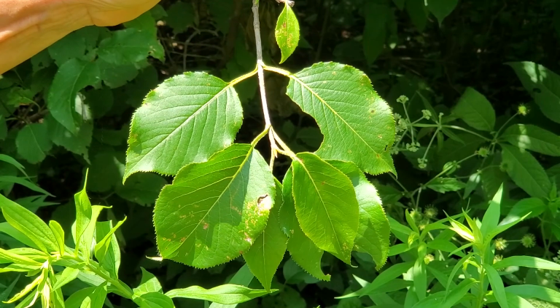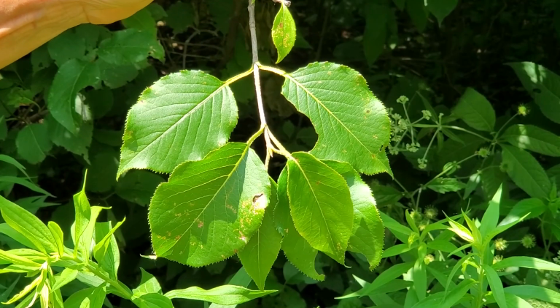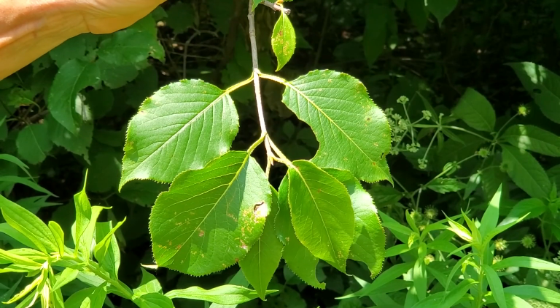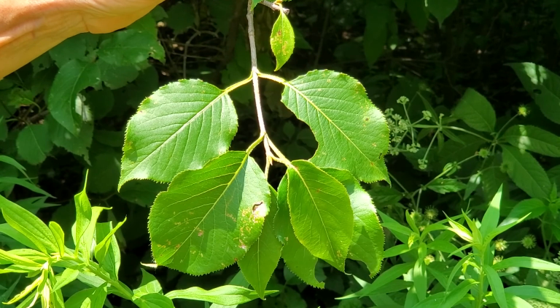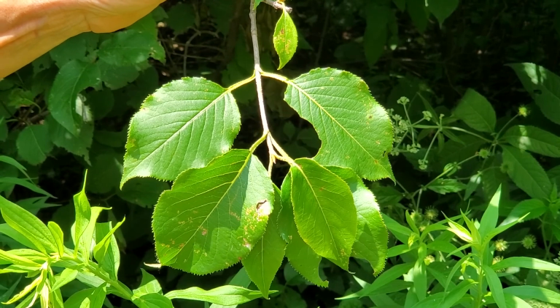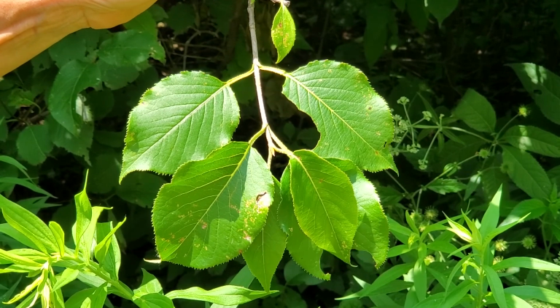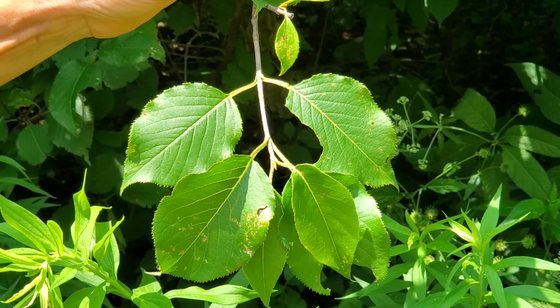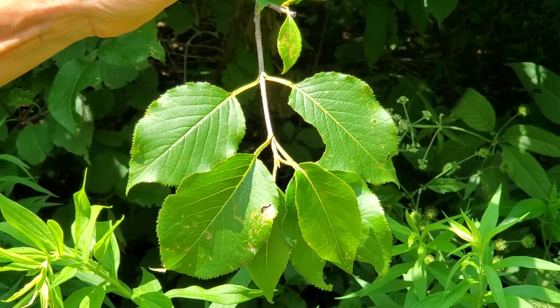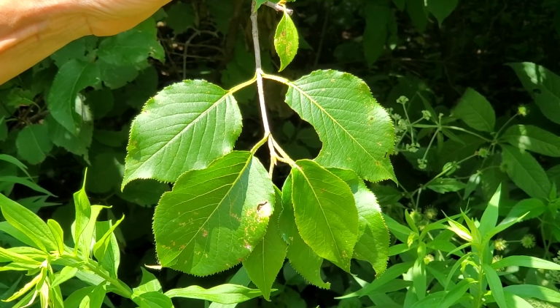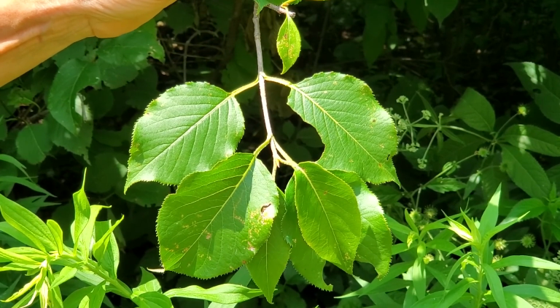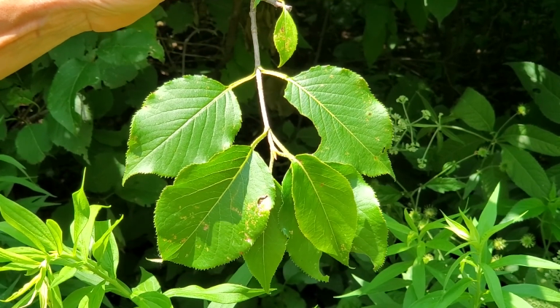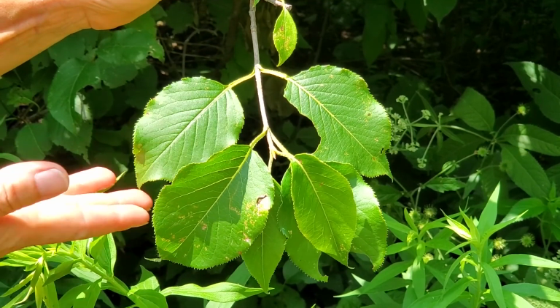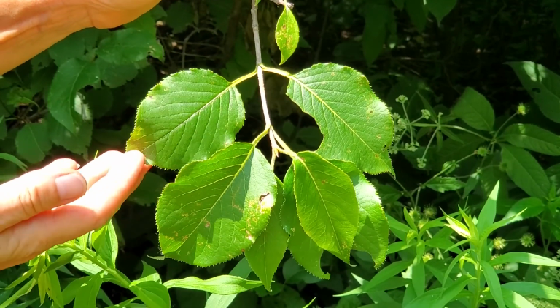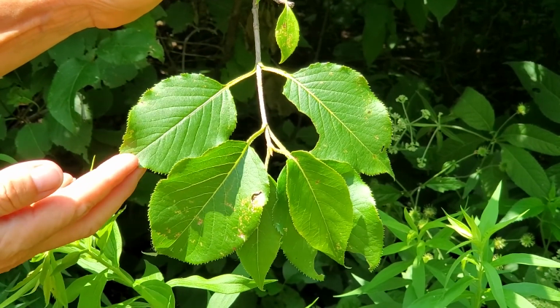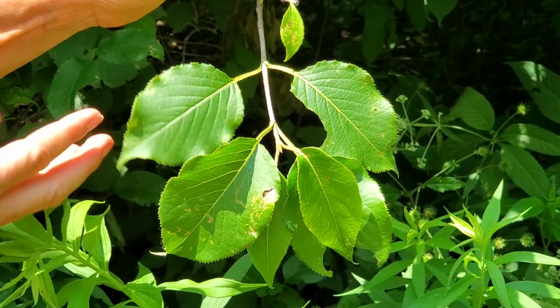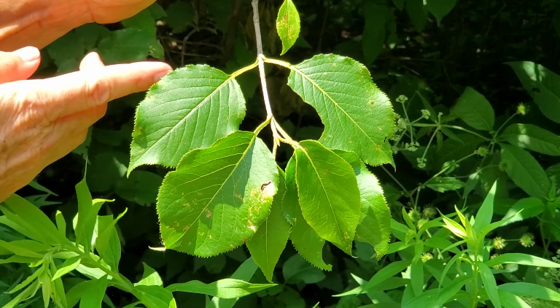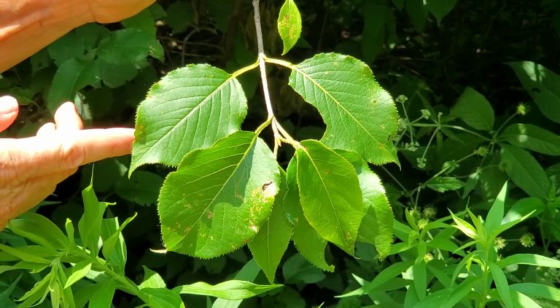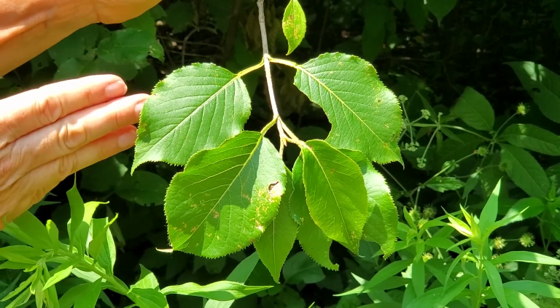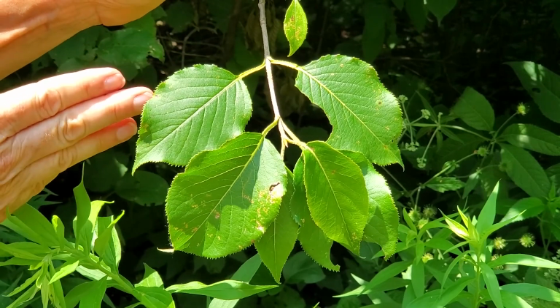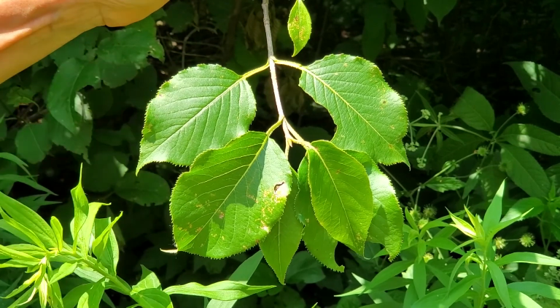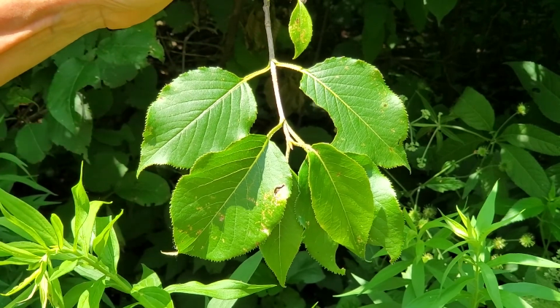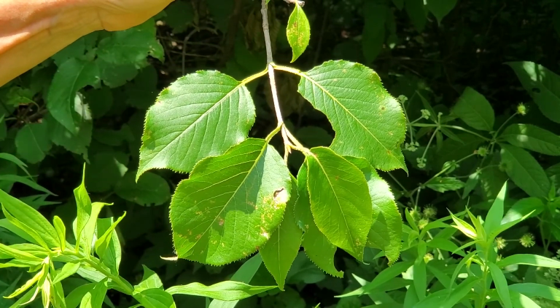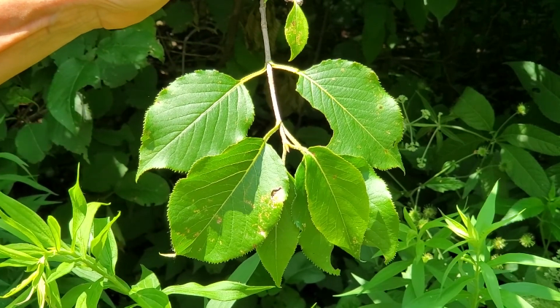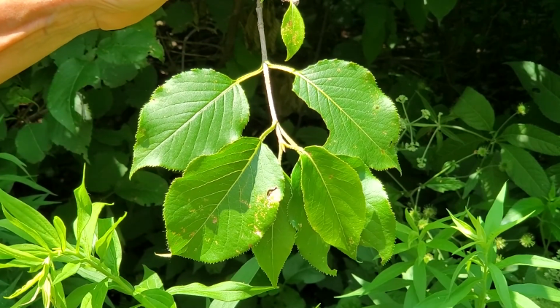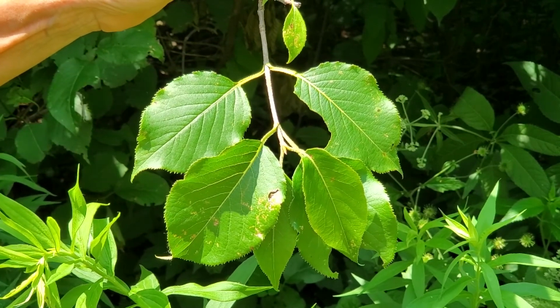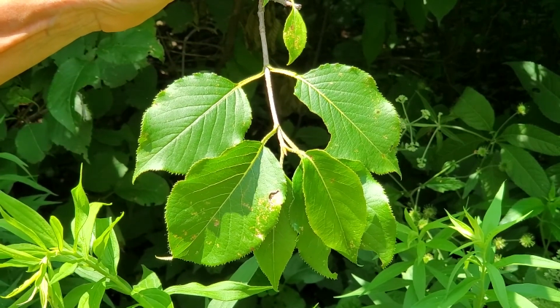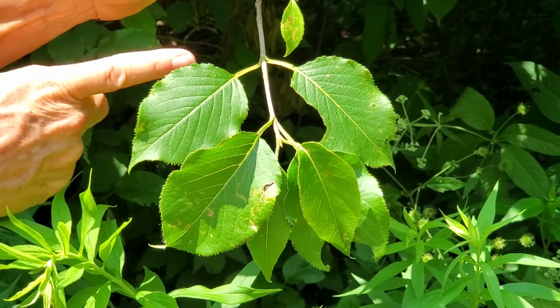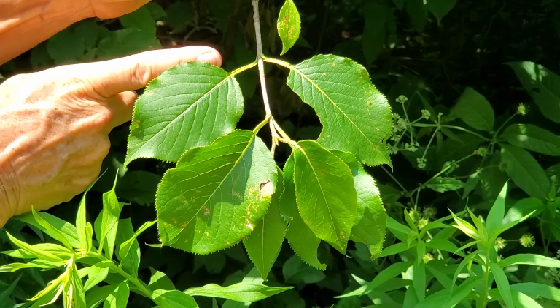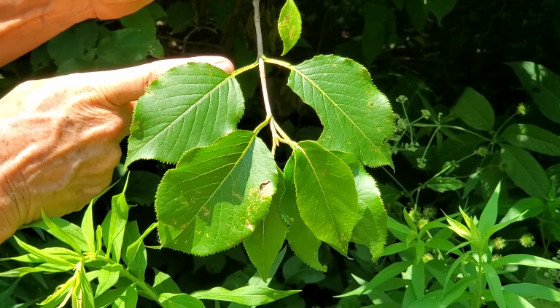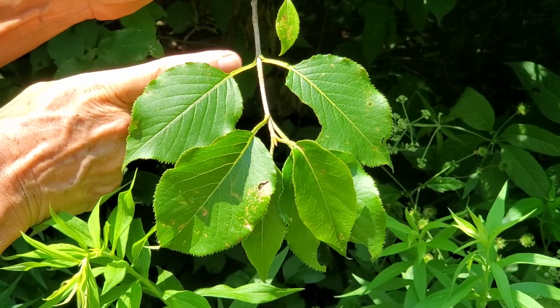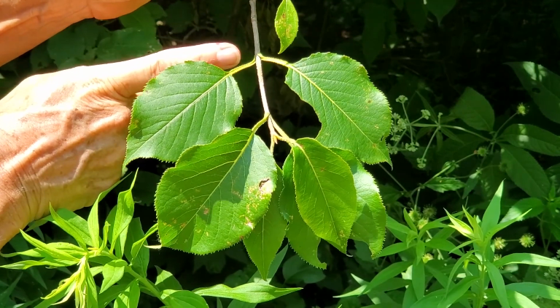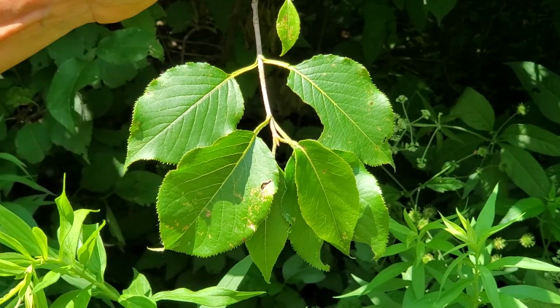Like all viburnums, the leaves are opposite and simple, but in nannyberry they're not lobed. They're just finely toothed and ovate, and the really distinguishing characteristic of nannyberry are these wavy margins on the petioles.